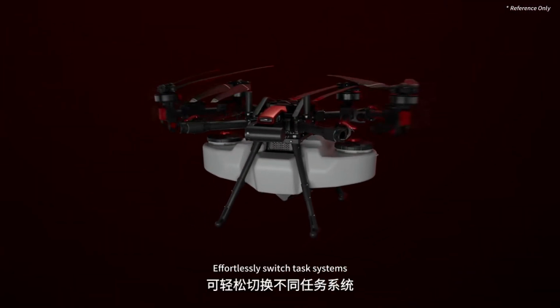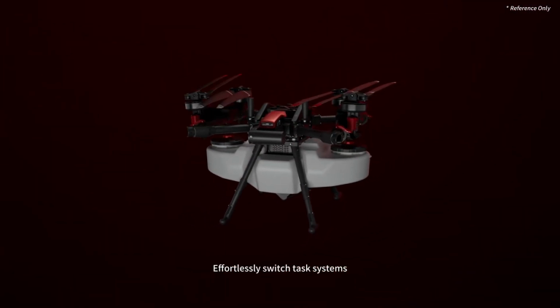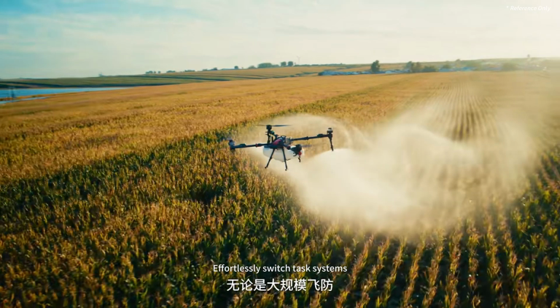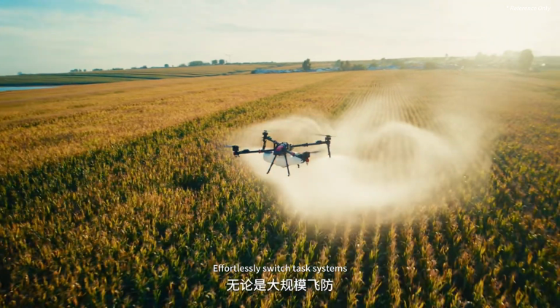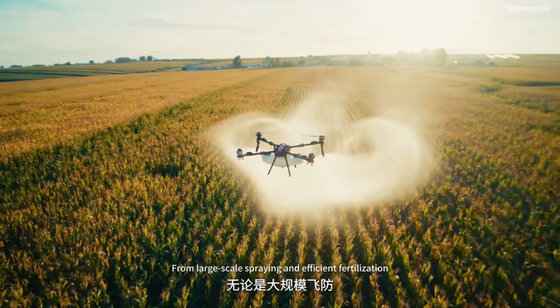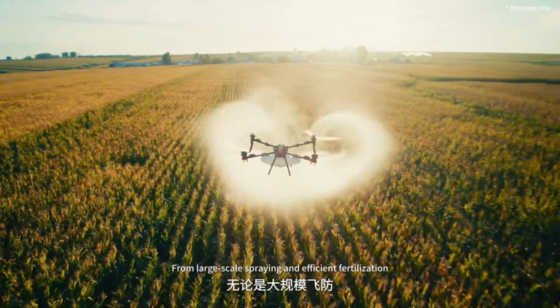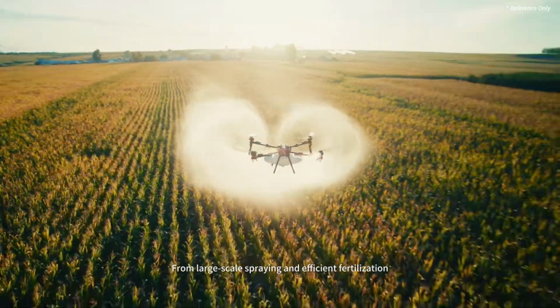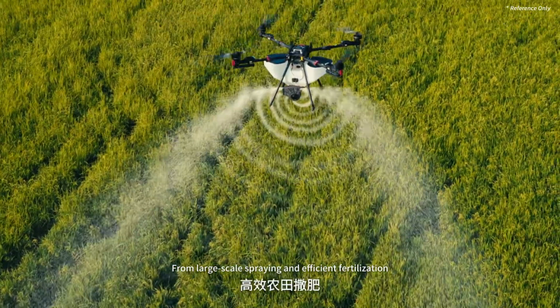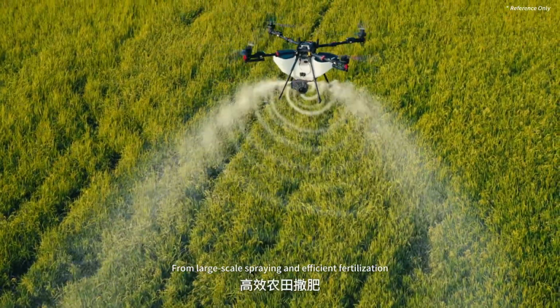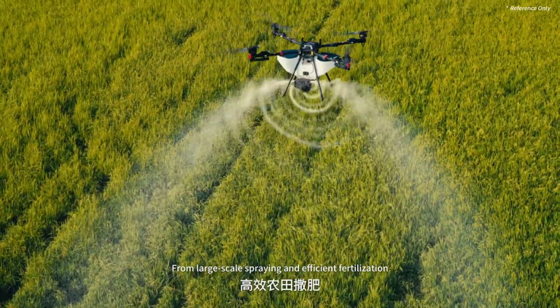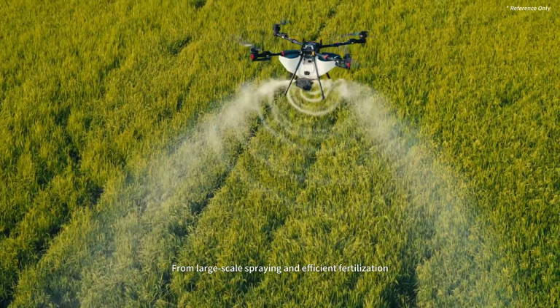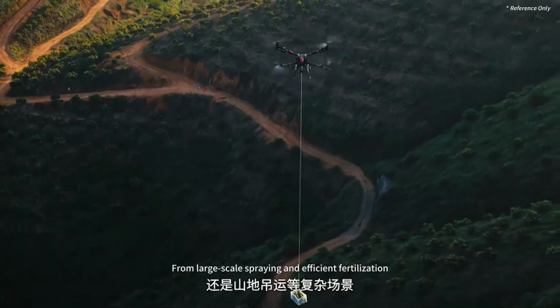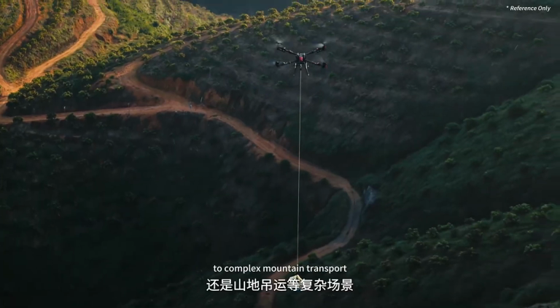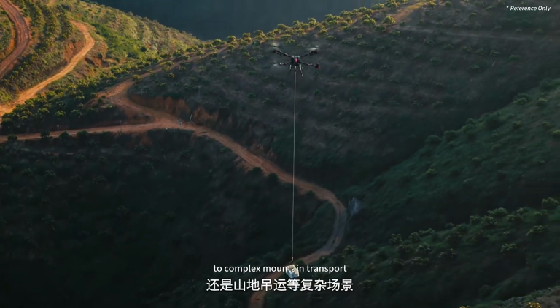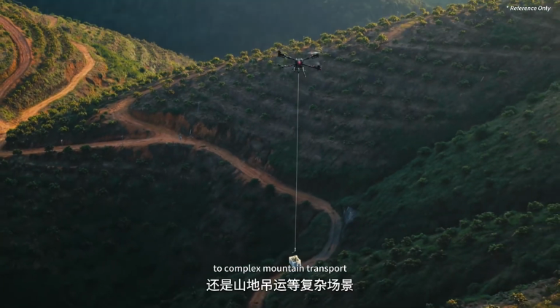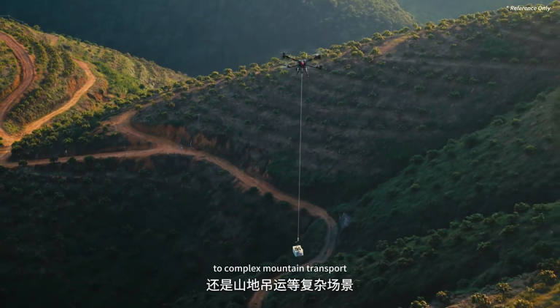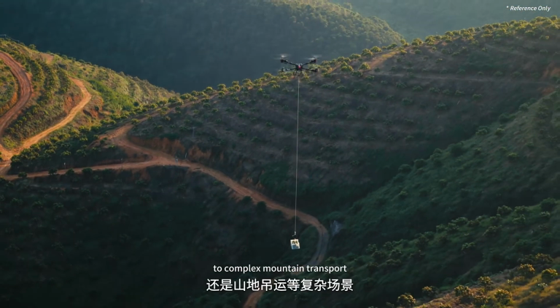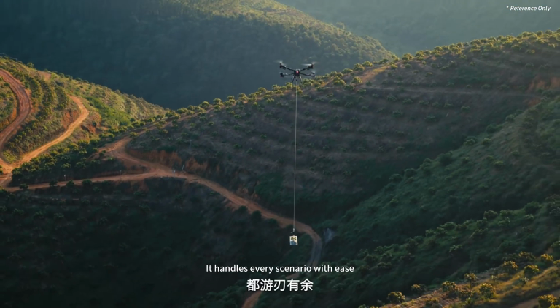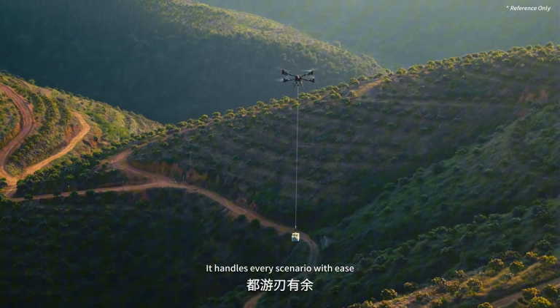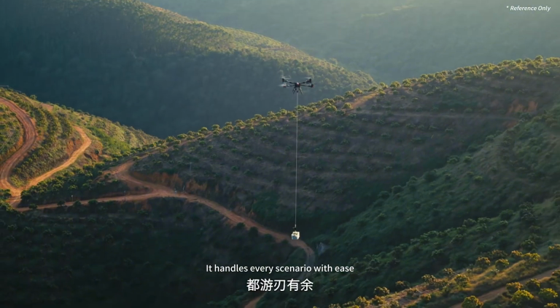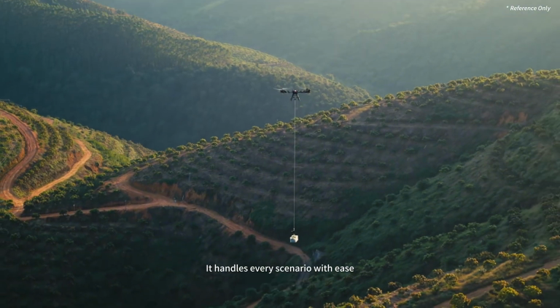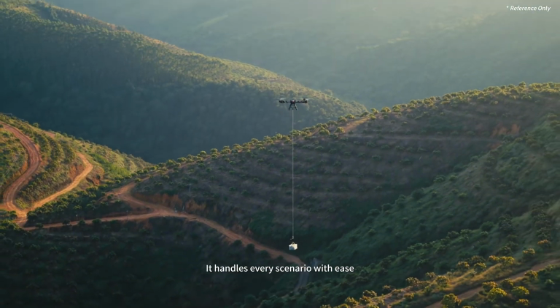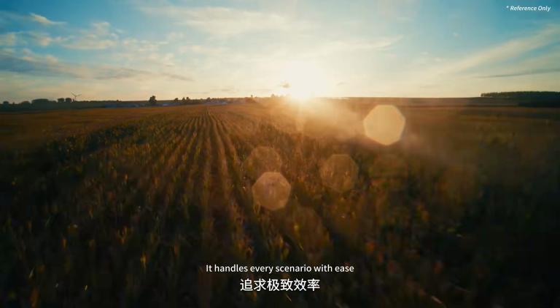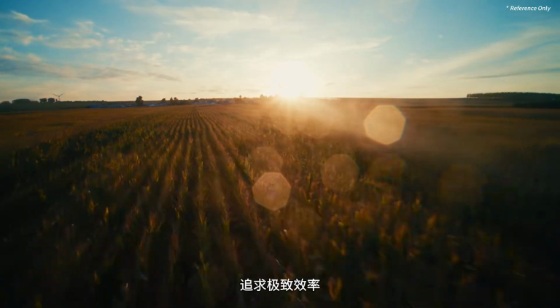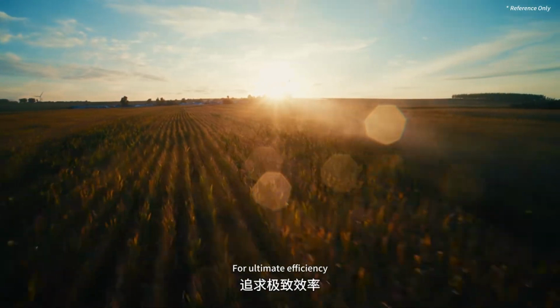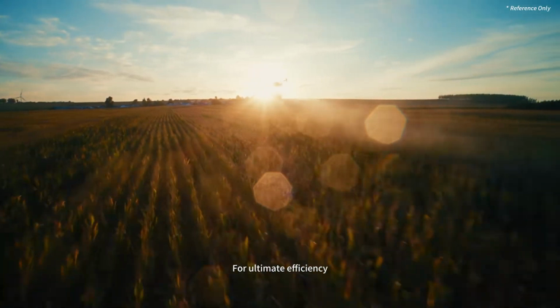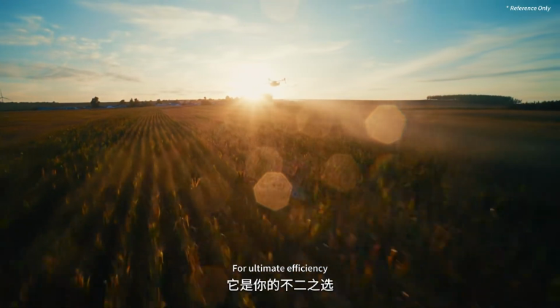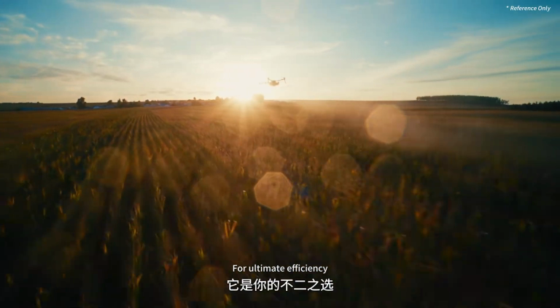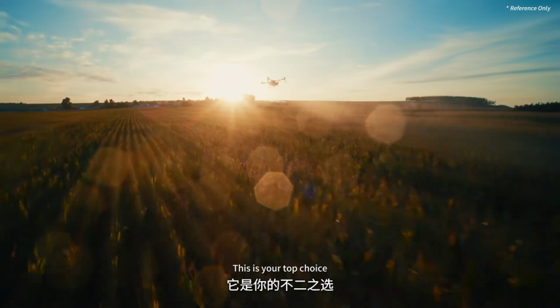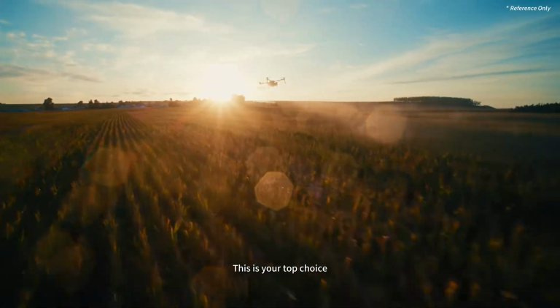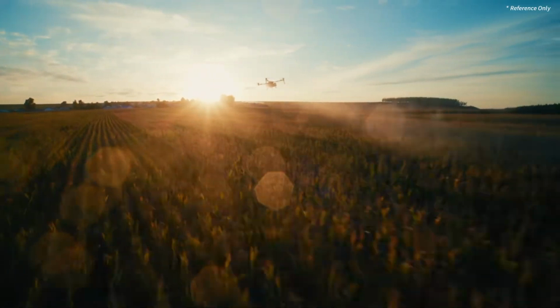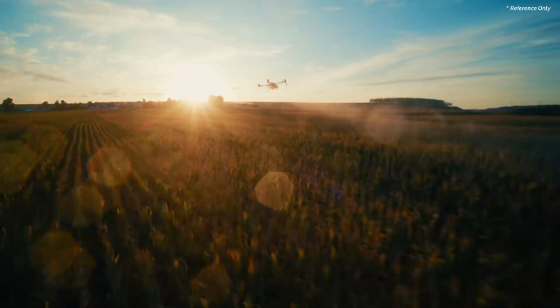Effortlessly switch task systems — from large-scale spraying and efficient fertilization to complex mountain transport. It handles every scenario with ease. For ultimate efficiency, this is your top choice.